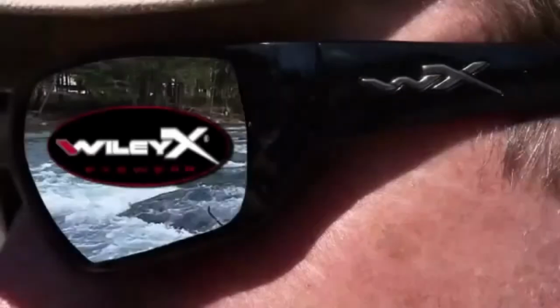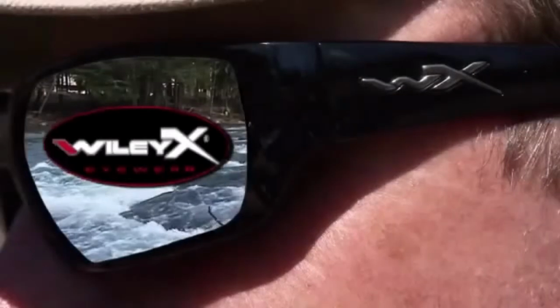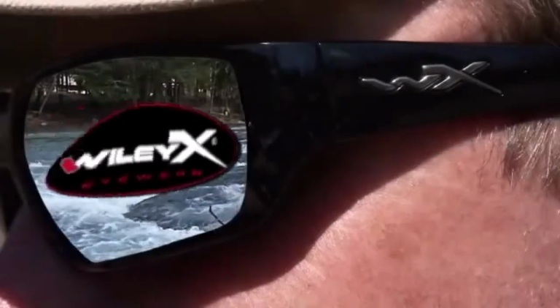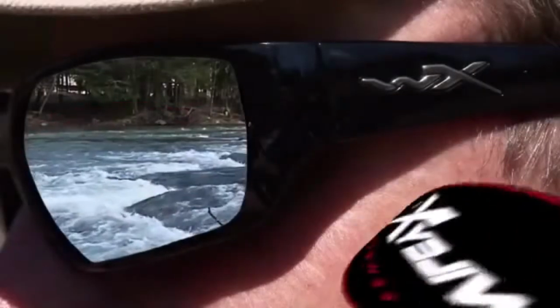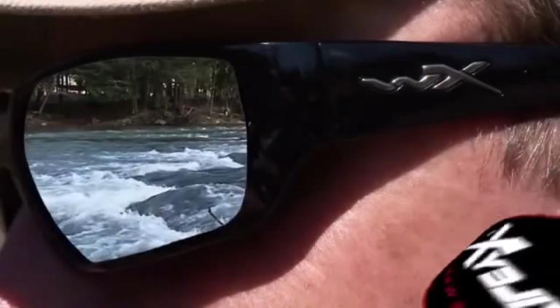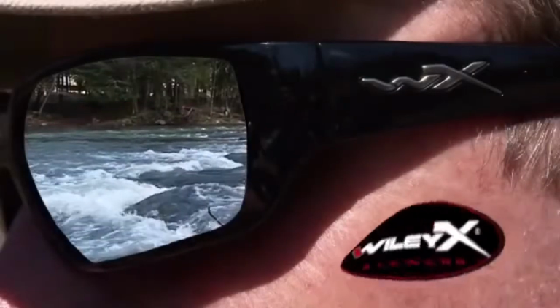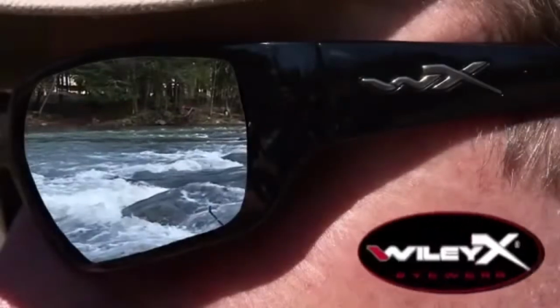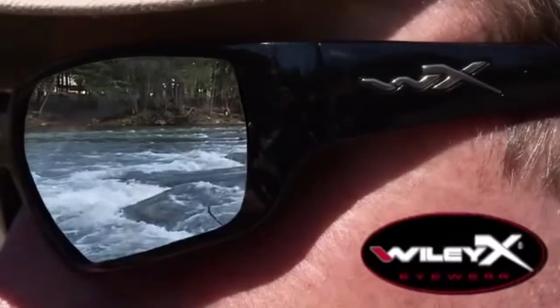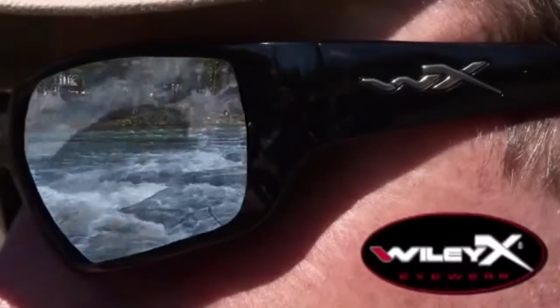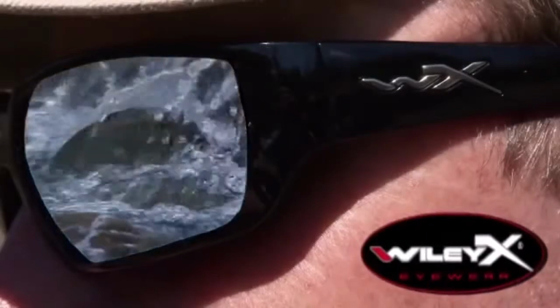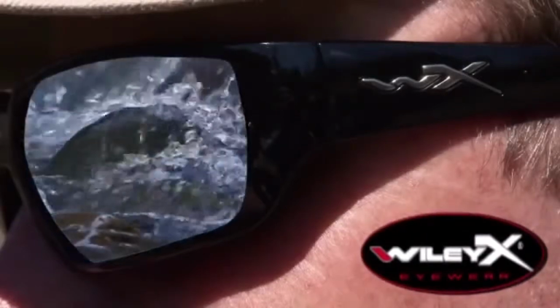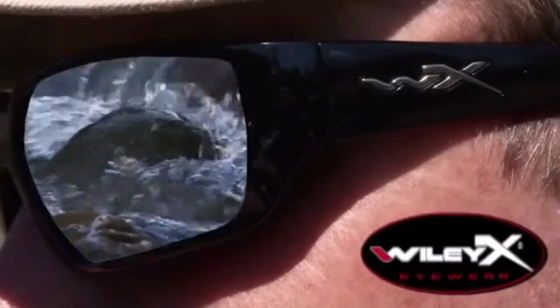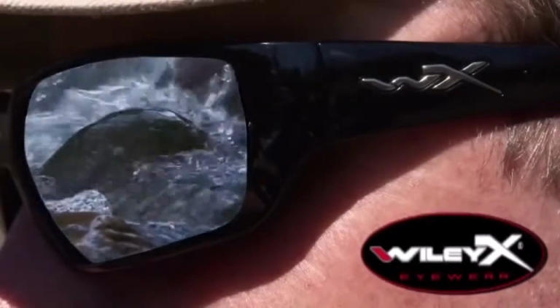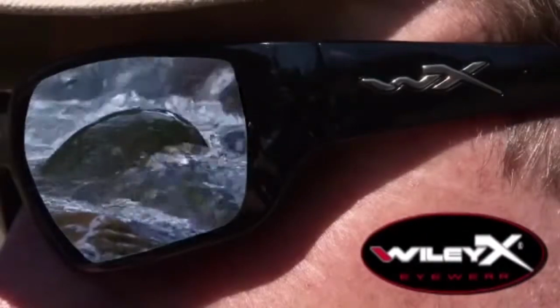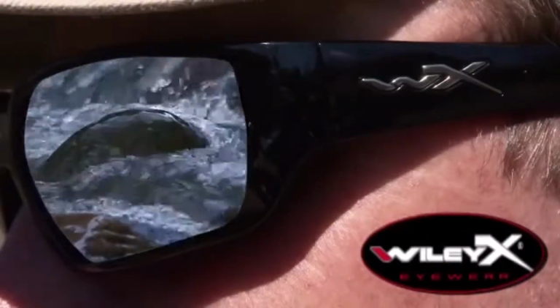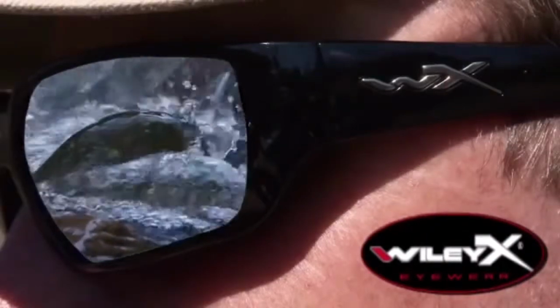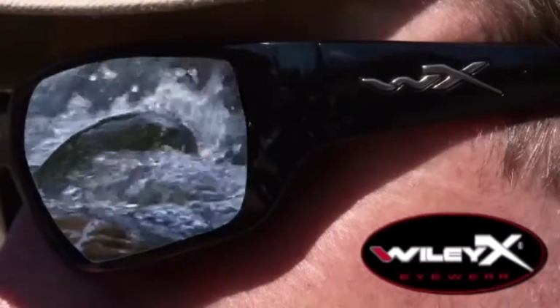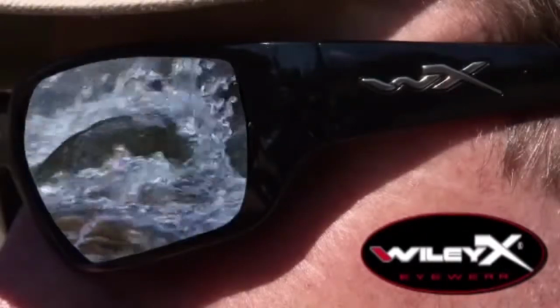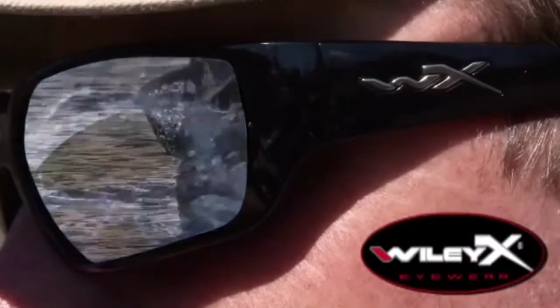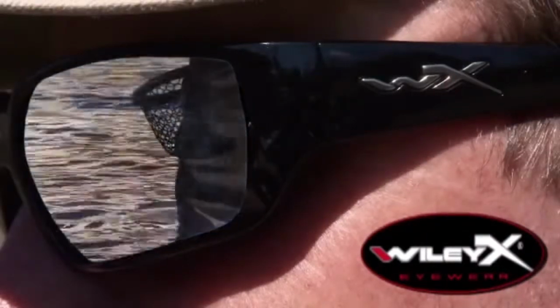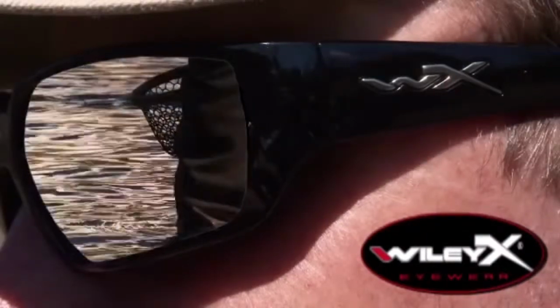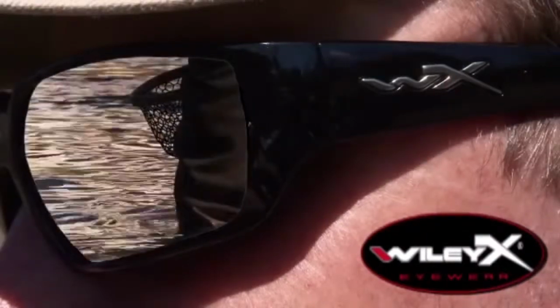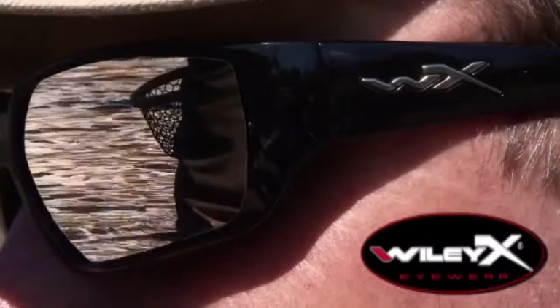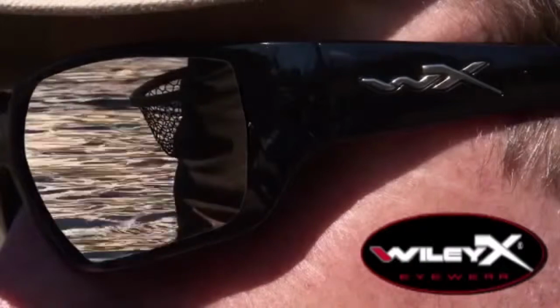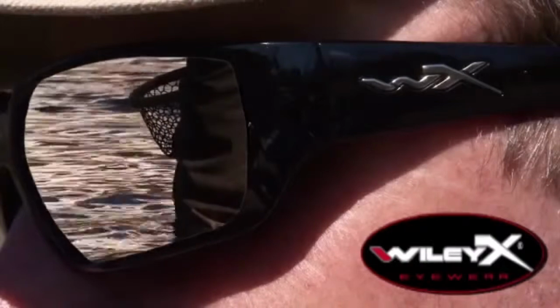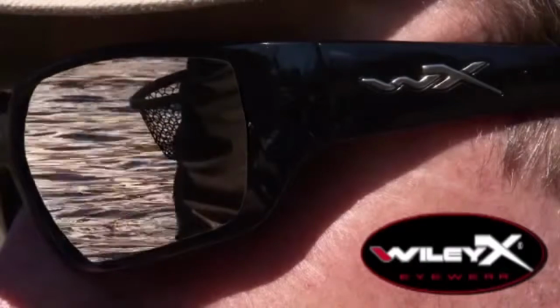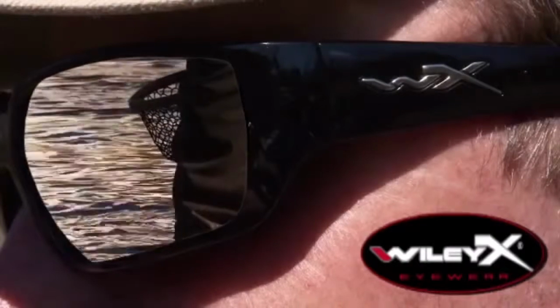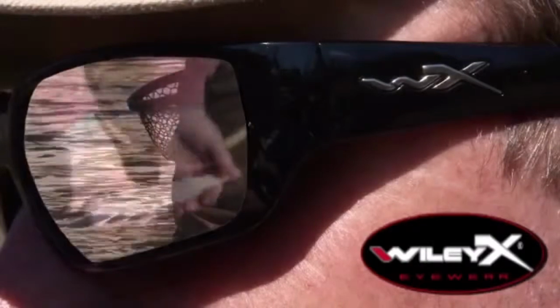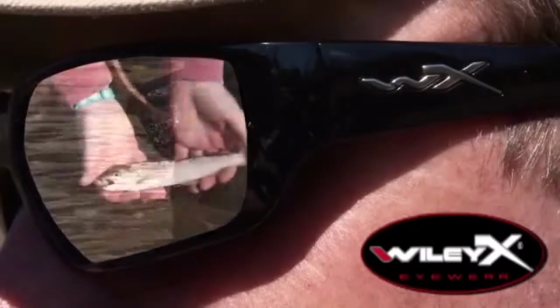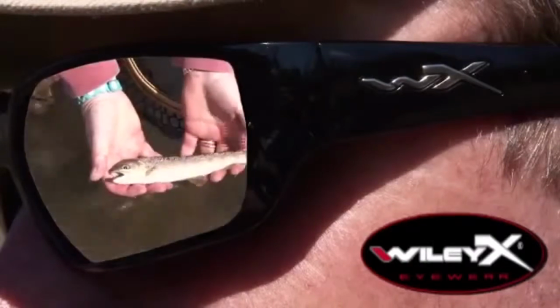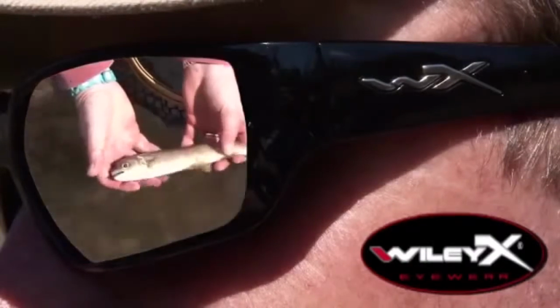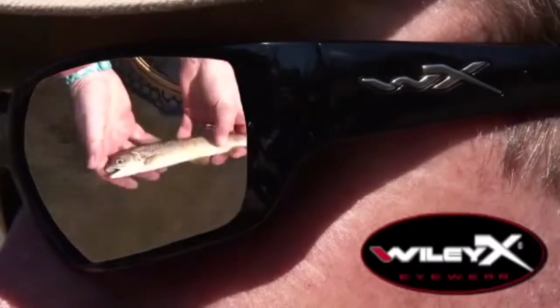Wiley X sunglasses provide the ultimate protection from the elements. Whatever Mother Nature throws at you, don't be caught without Wiley X.